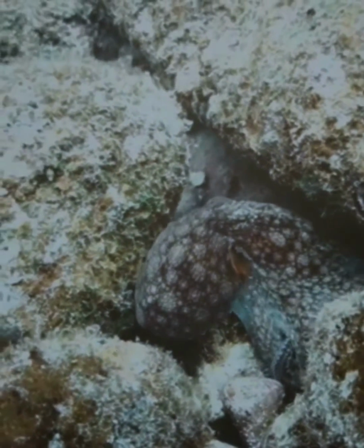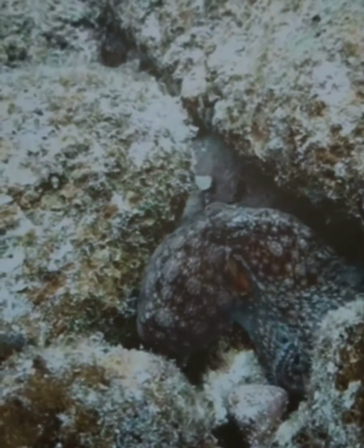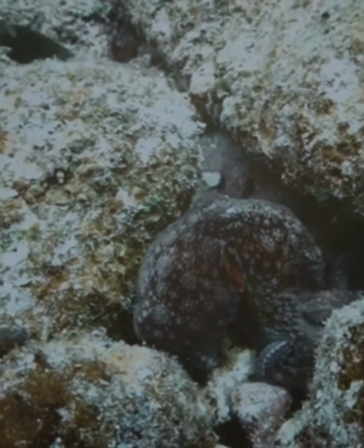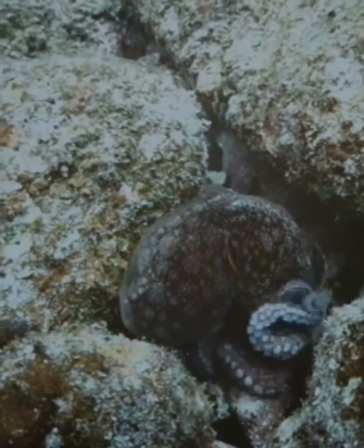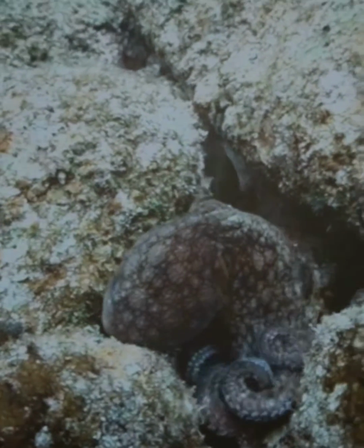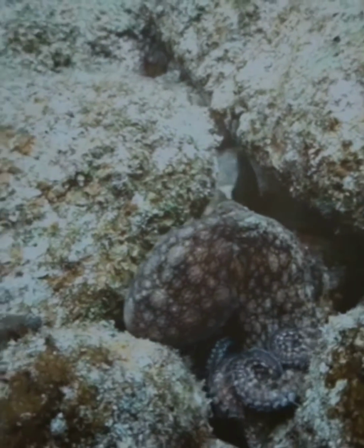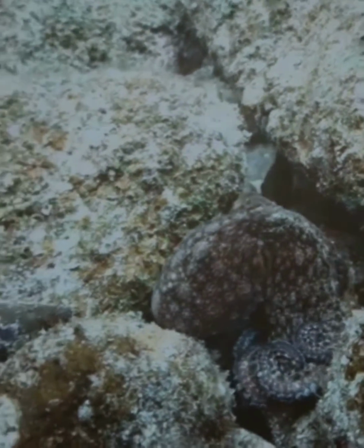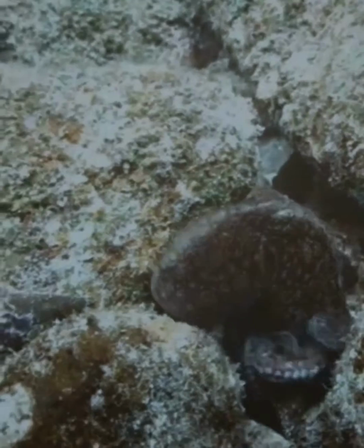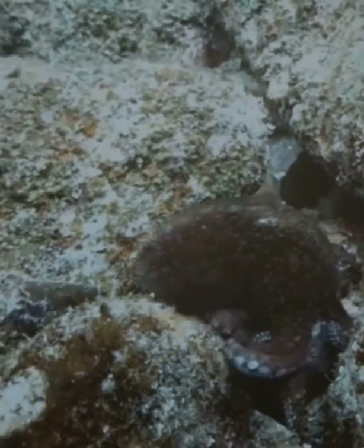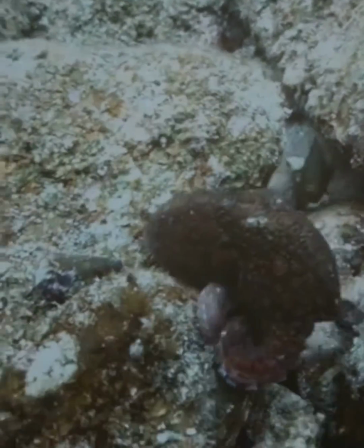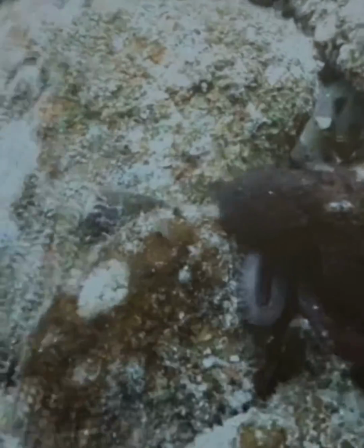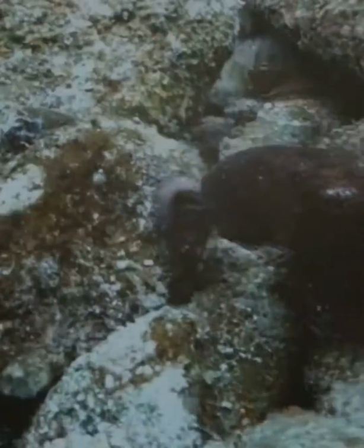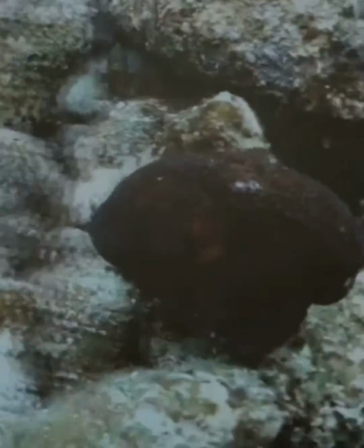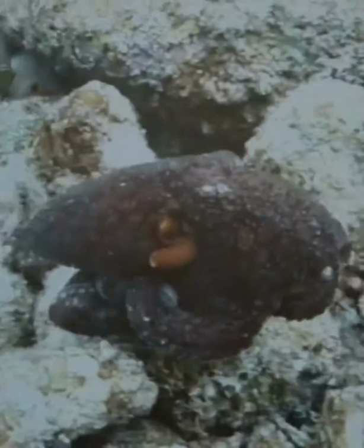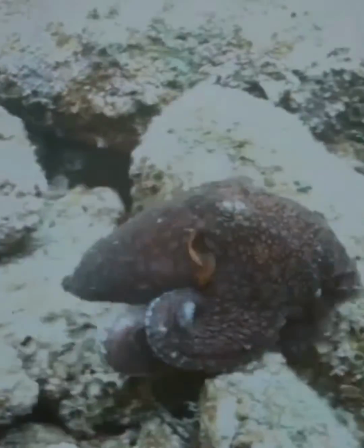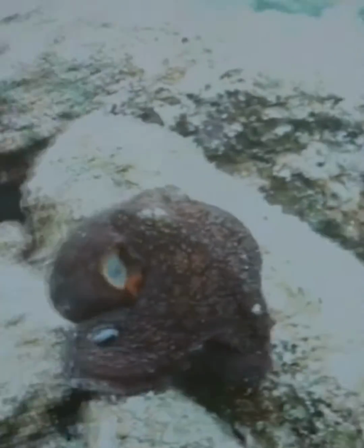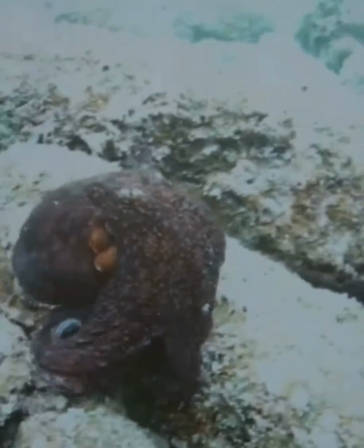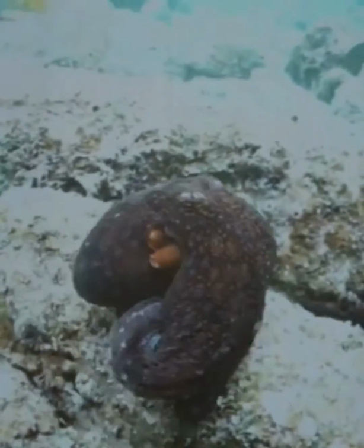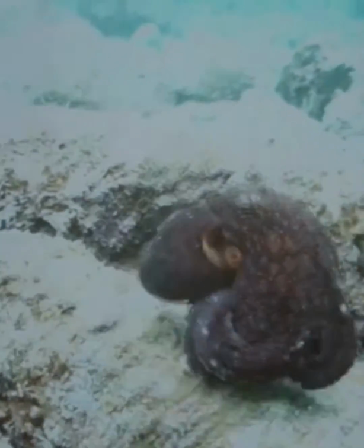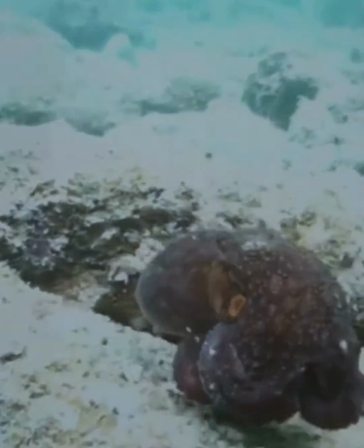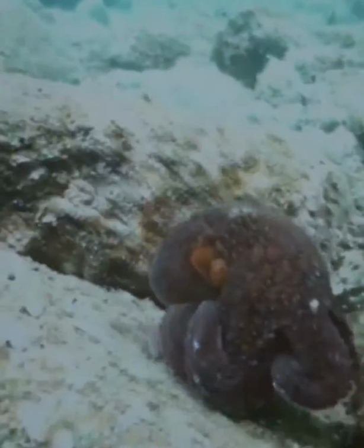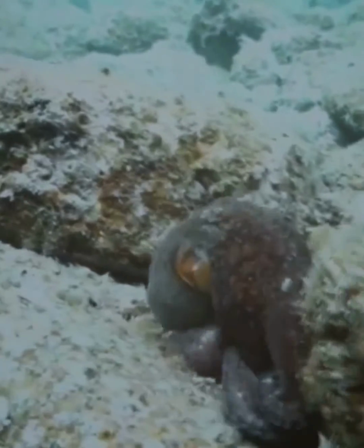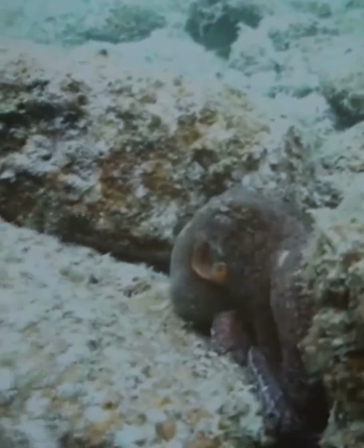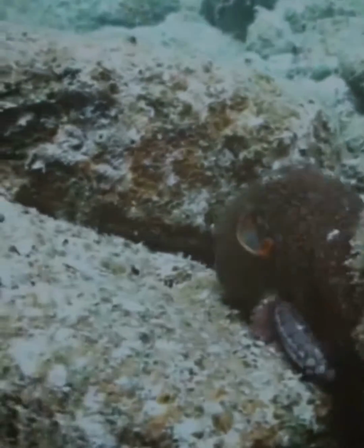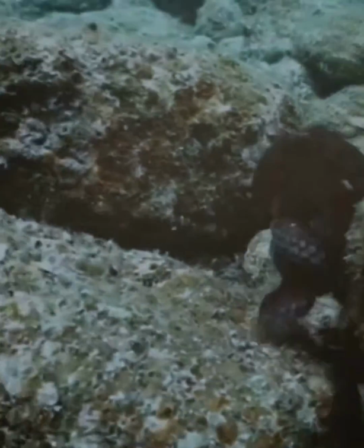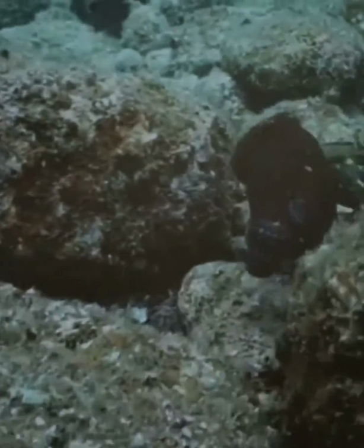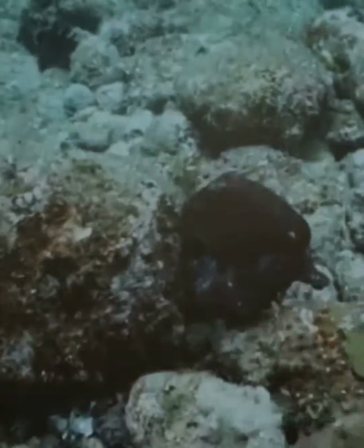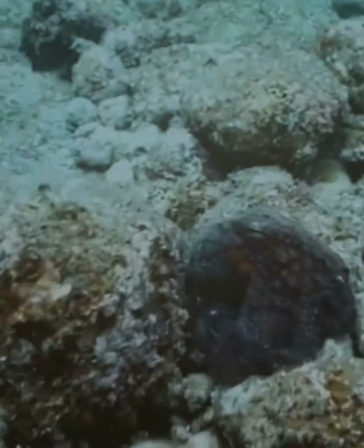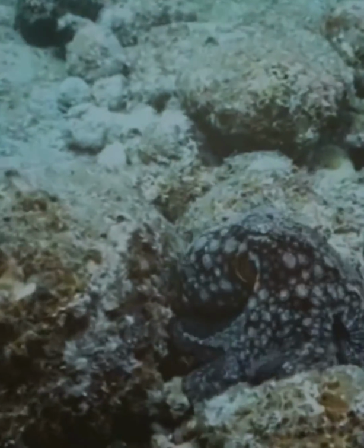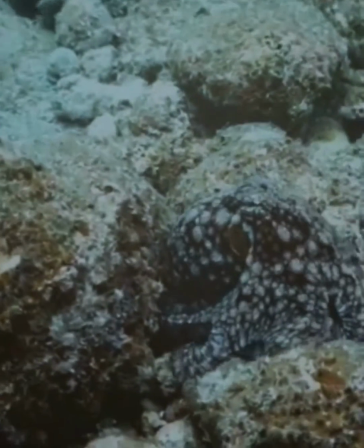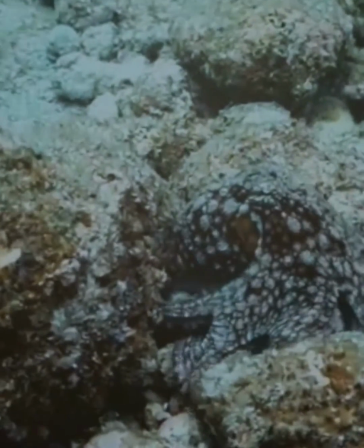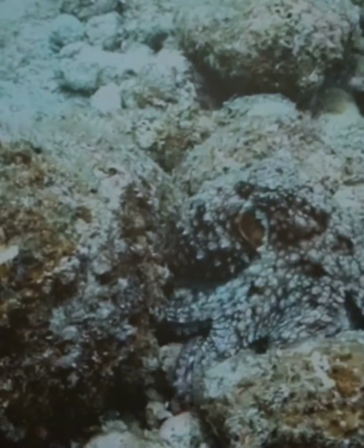The octopus is a submarine master of disguise, changing its colors in the blink of an eye to match its surroundings. And just like that, it's disappeared.